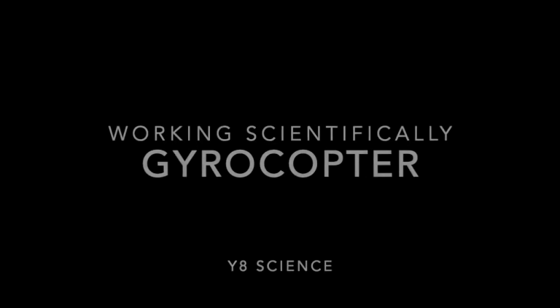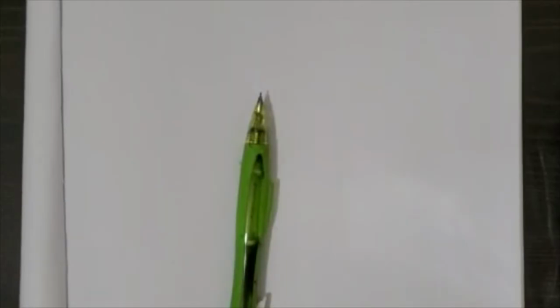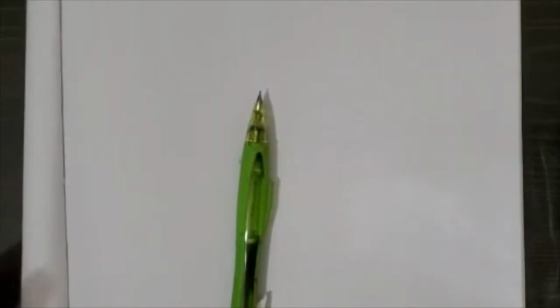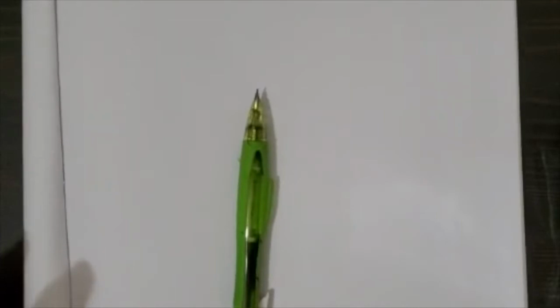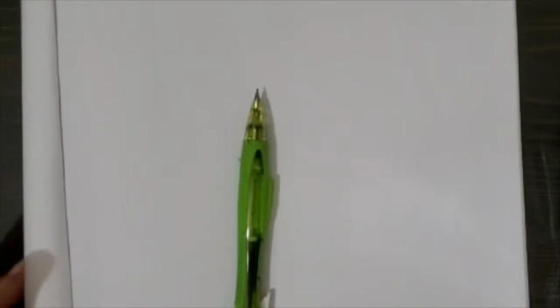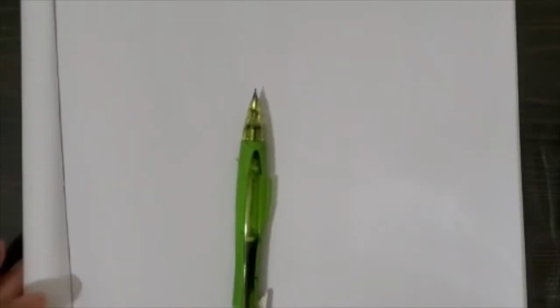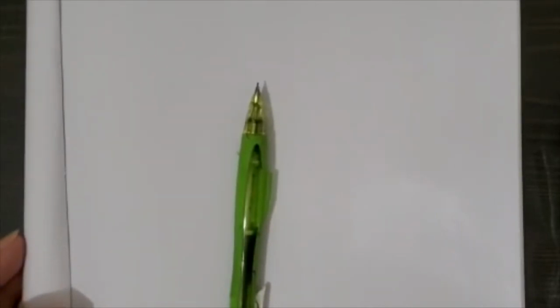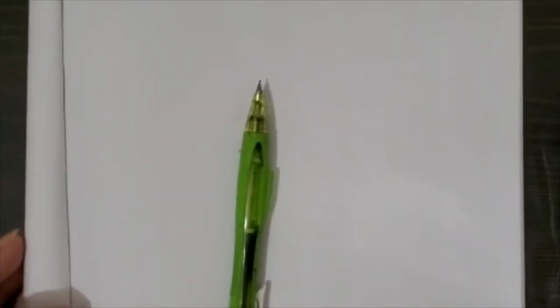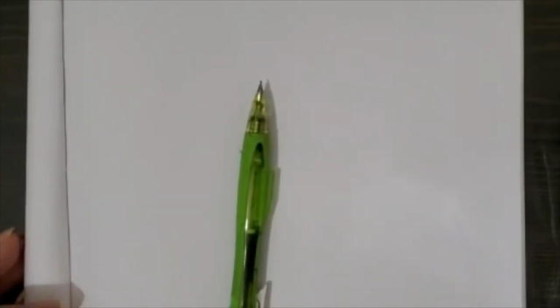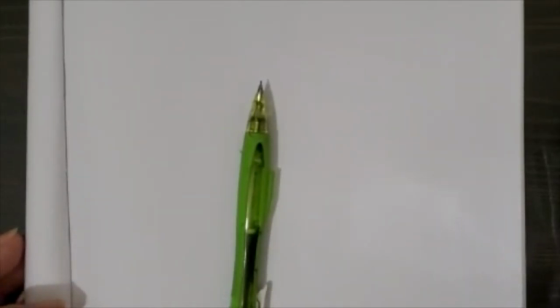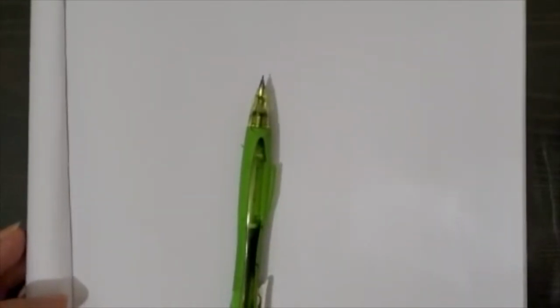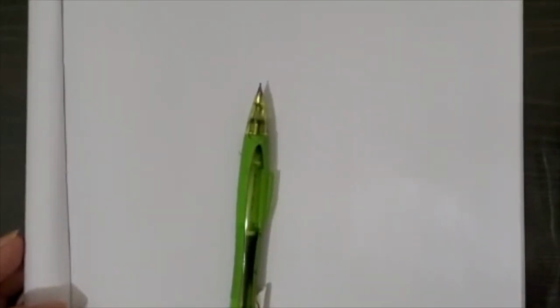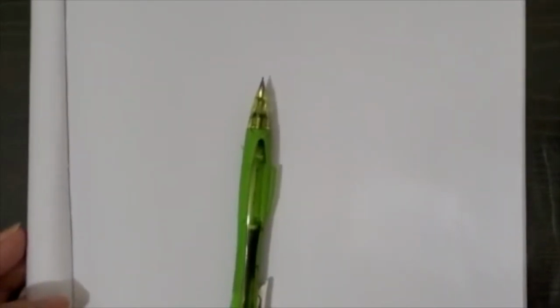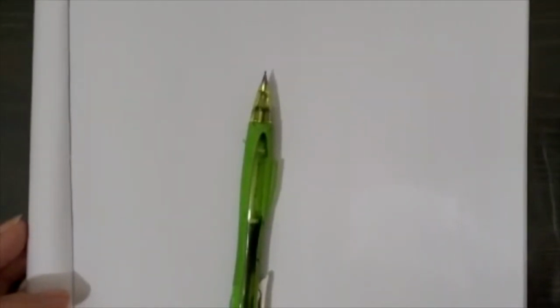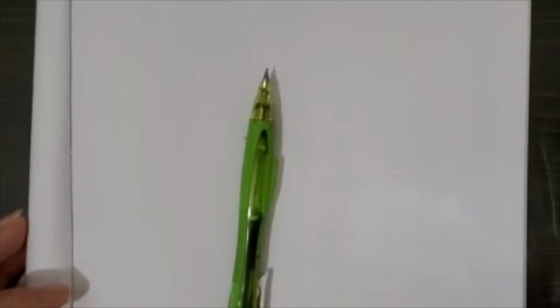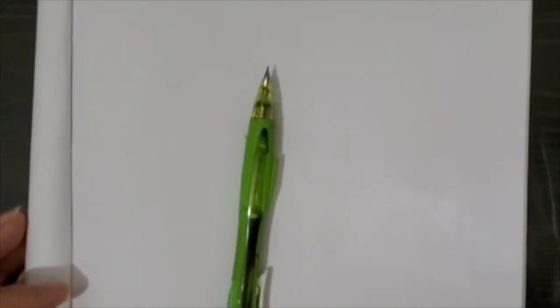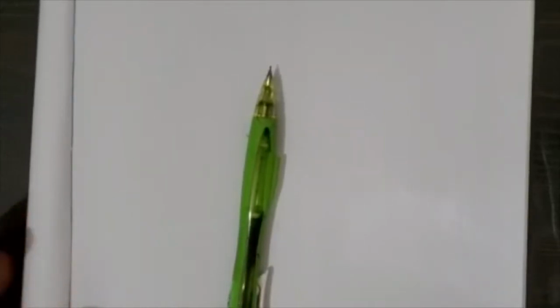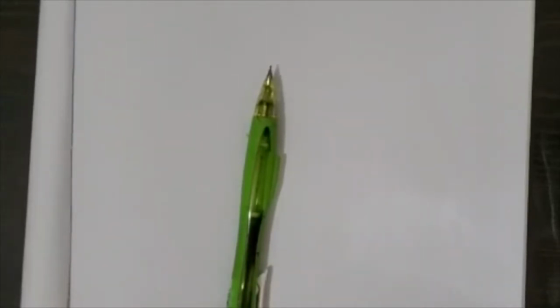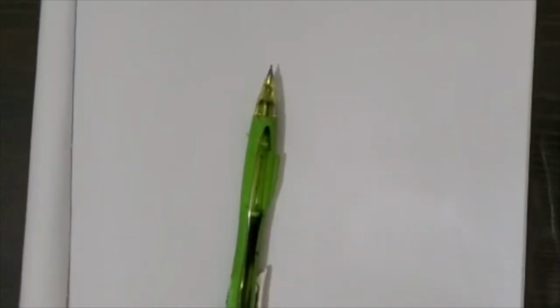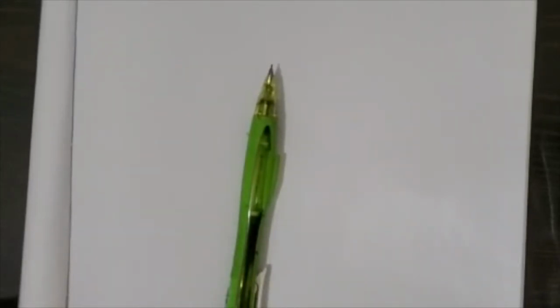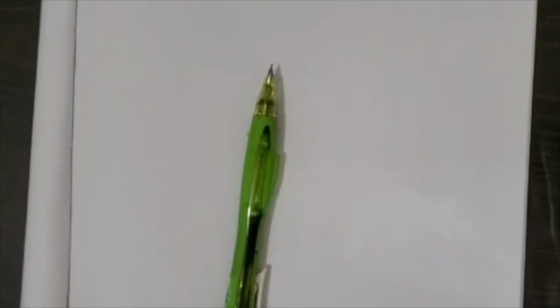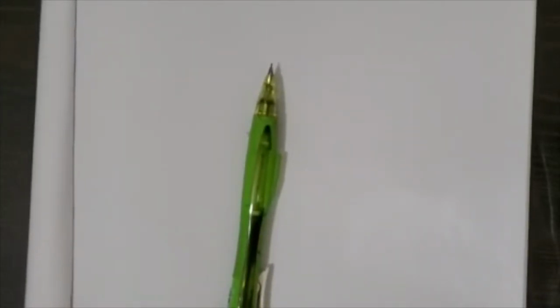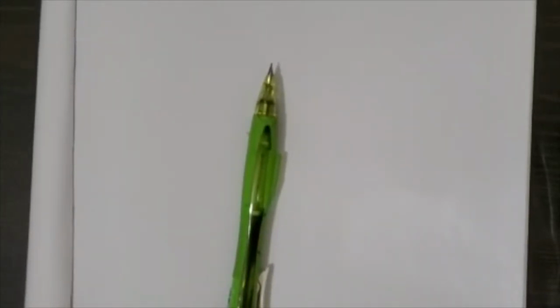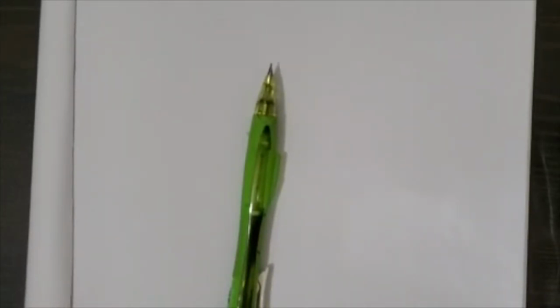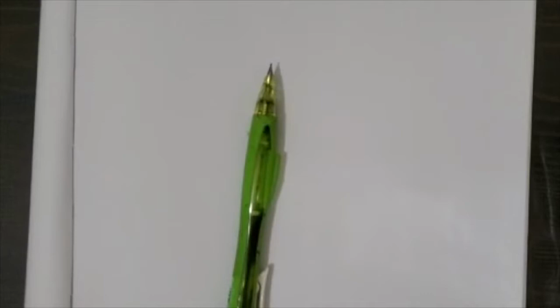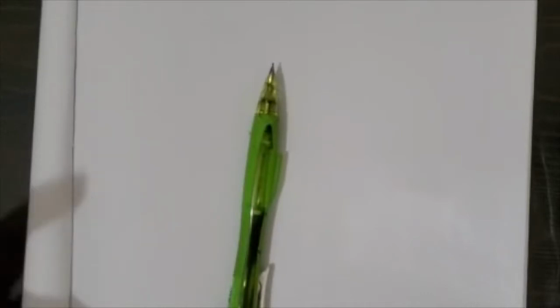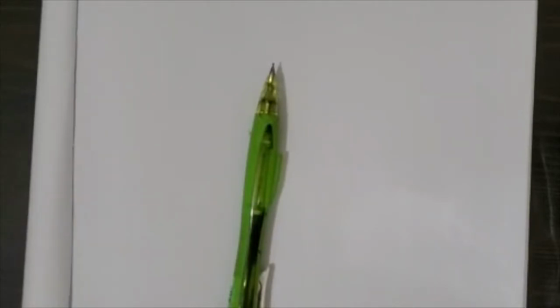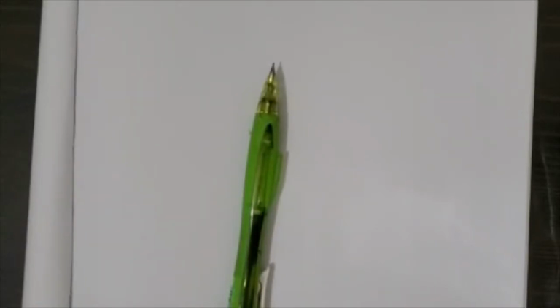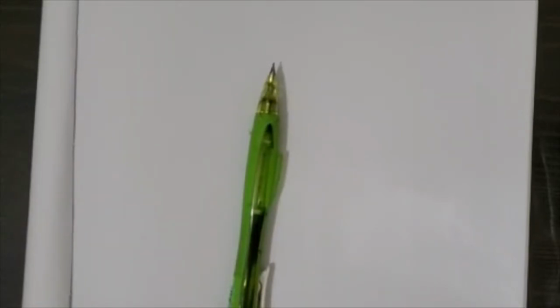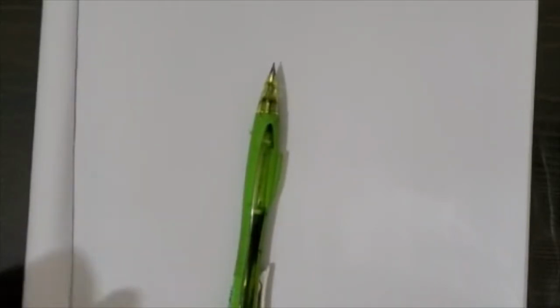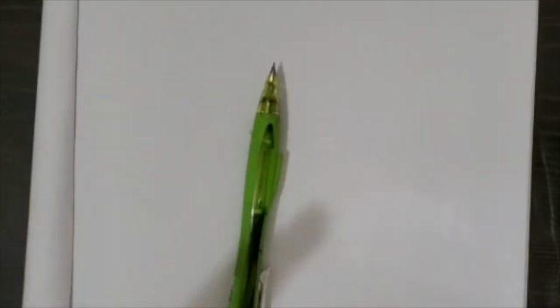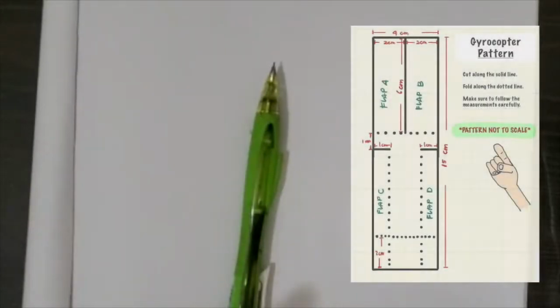I'm going to teach you how to make your own gyrocopters. From your handout you will see that there is a pattern, and what you need to do is follow the patterns properly.